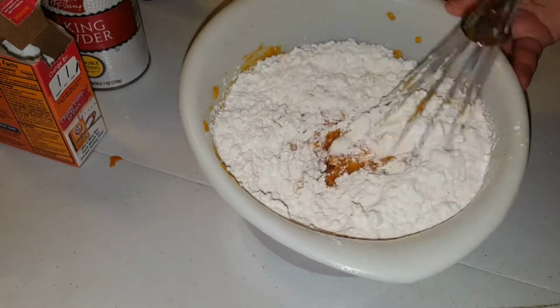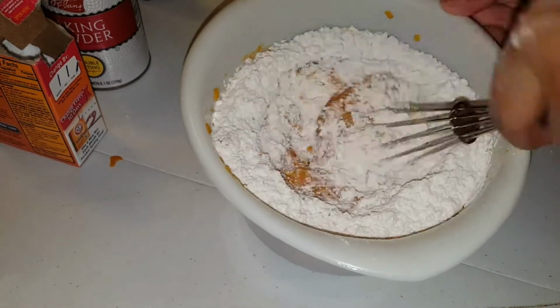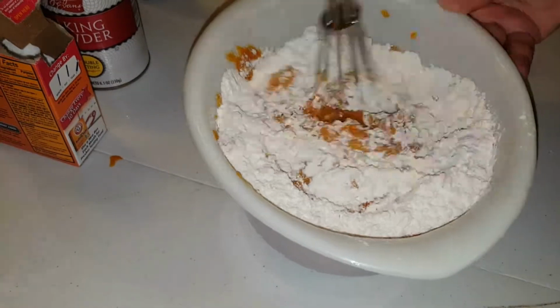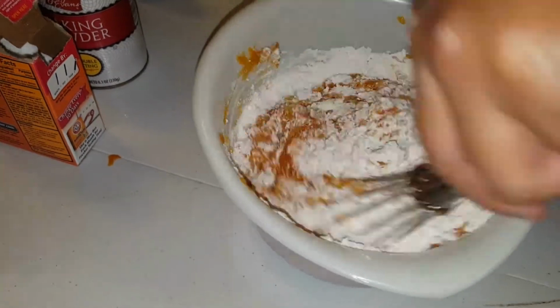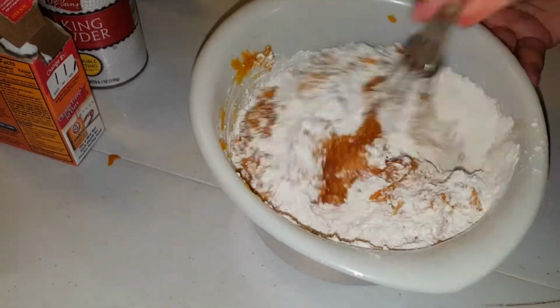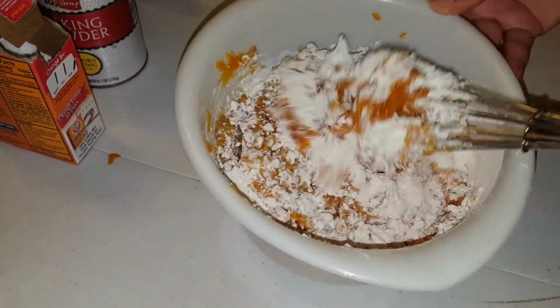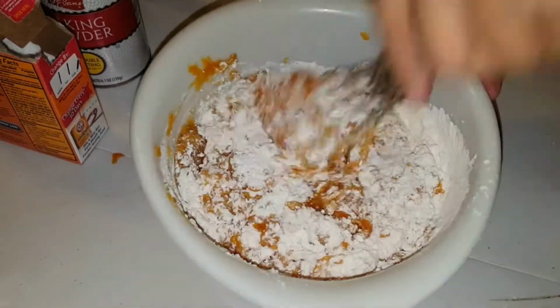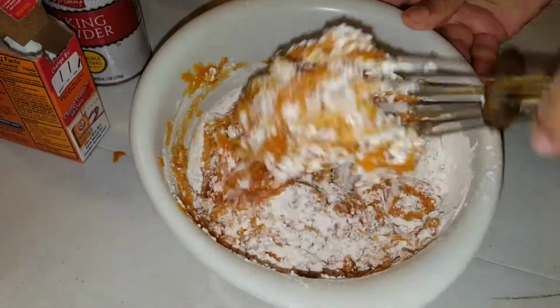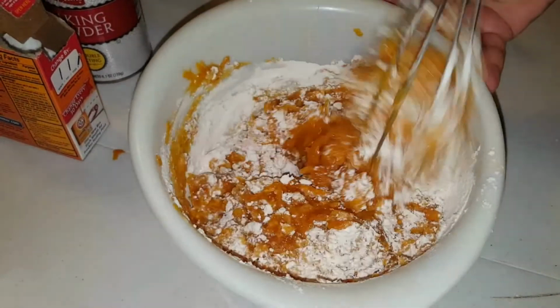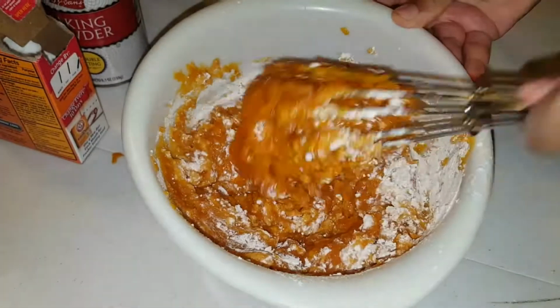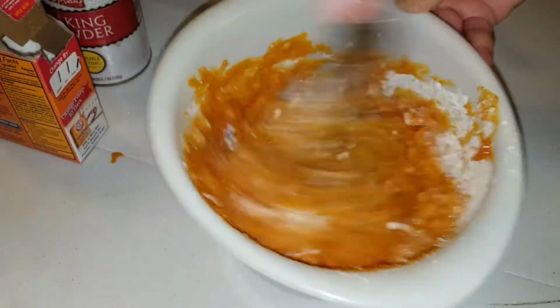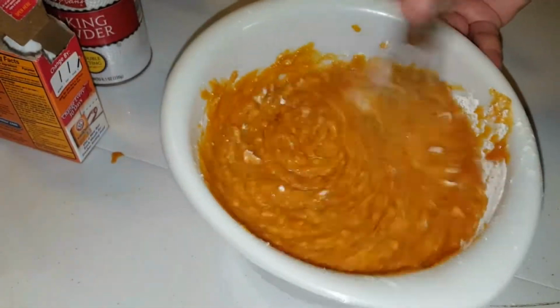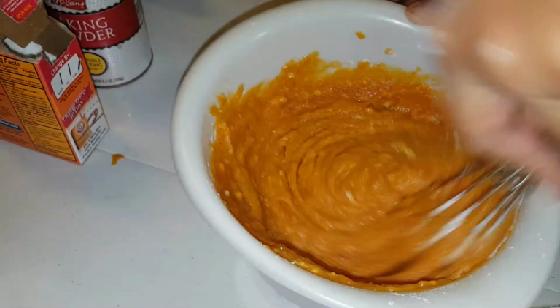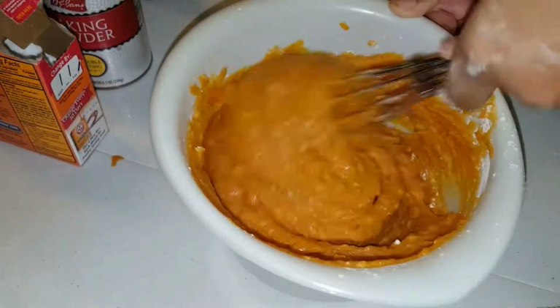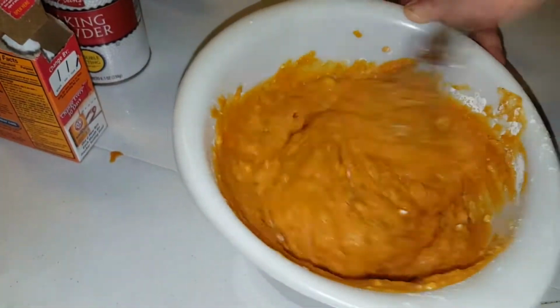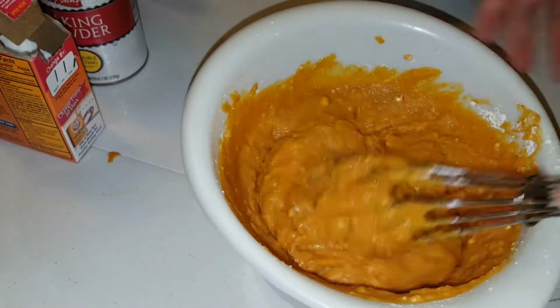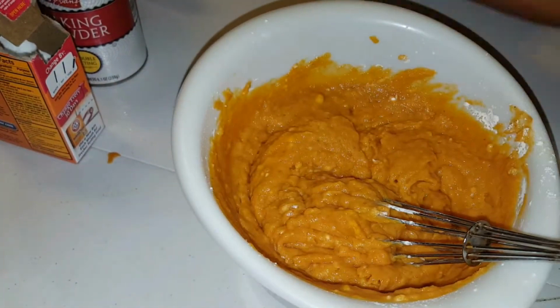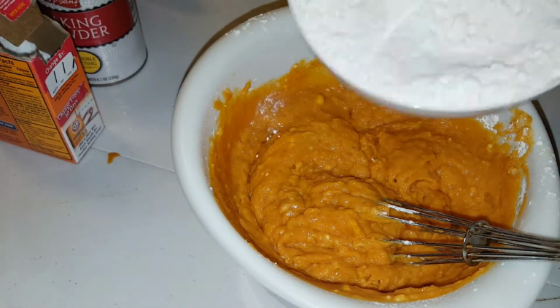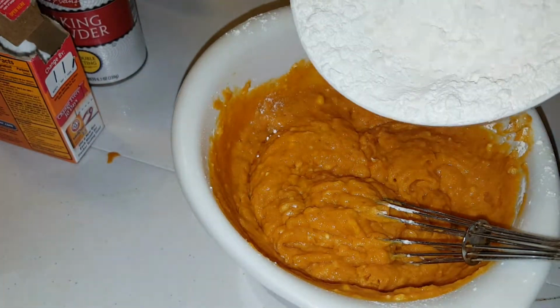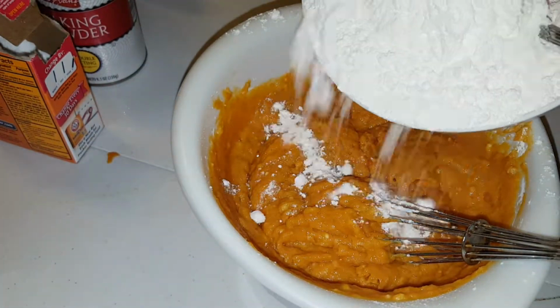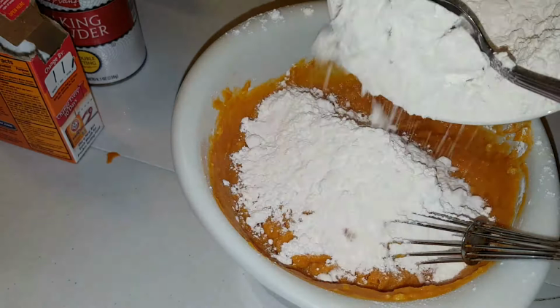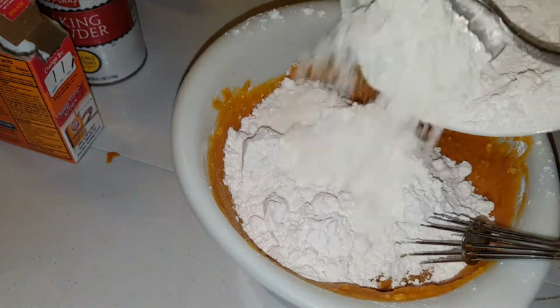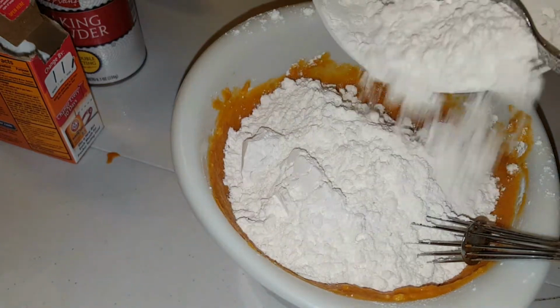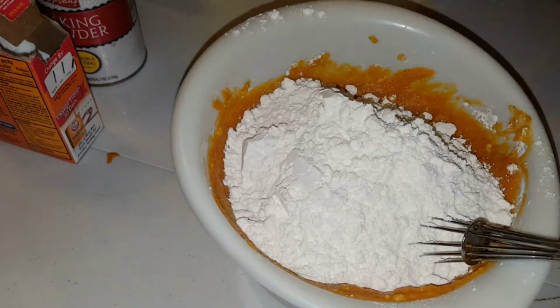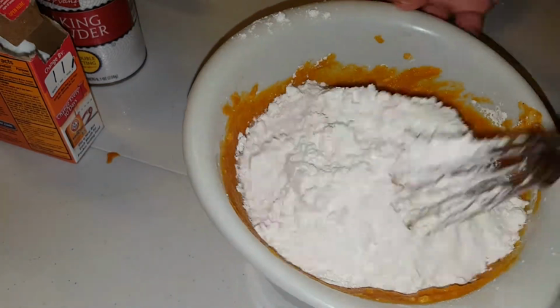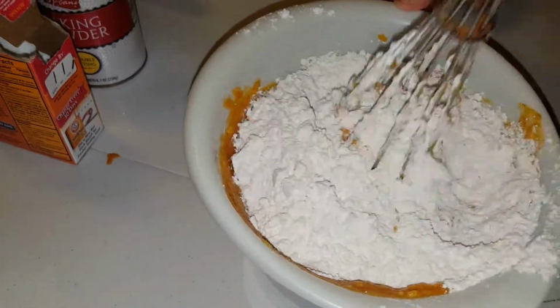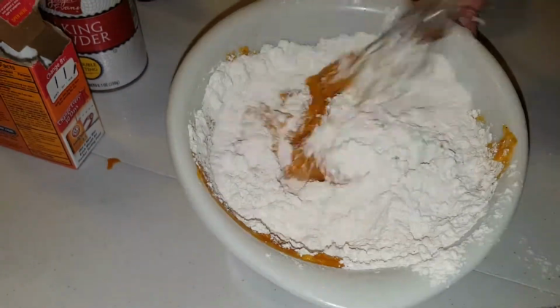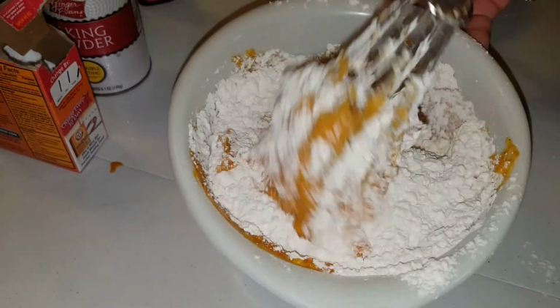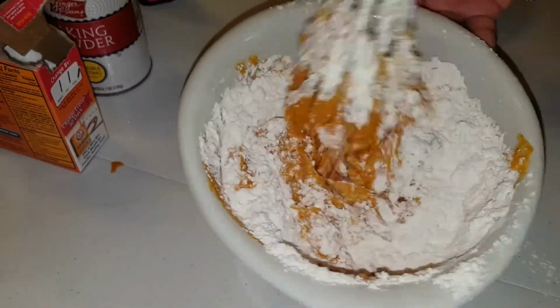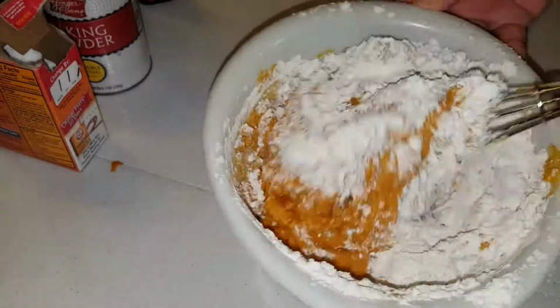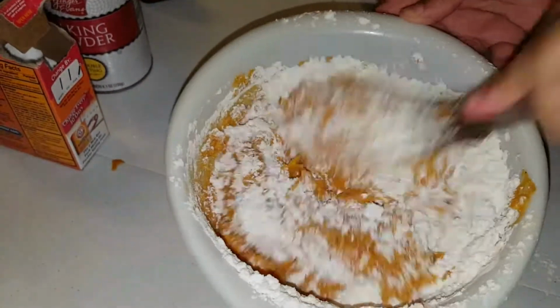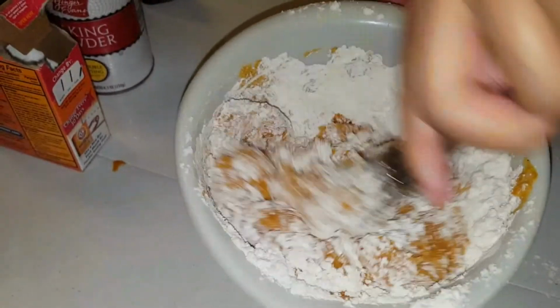We add the flour in a little bit at a time and keep mixing. My hands started getting tired so I switched over to the electric hand mixer because the batter was getting thicker and thicker. Hey, we're making pumpkin bread so it's going to get real thick, y'all!